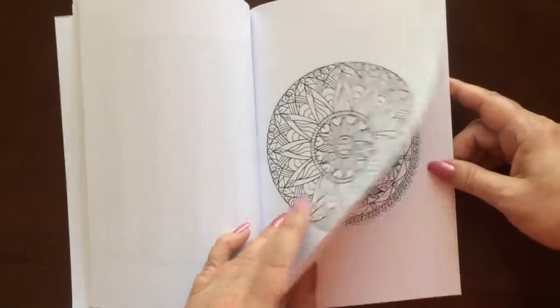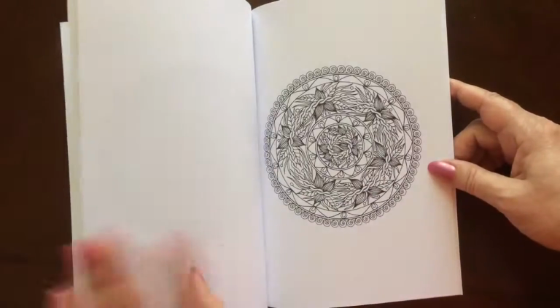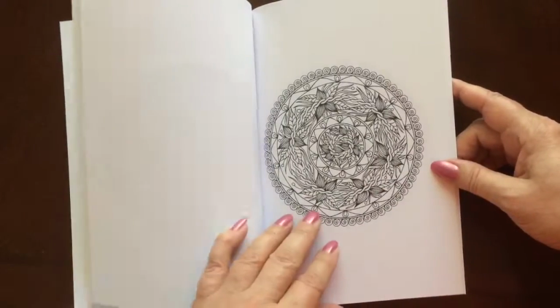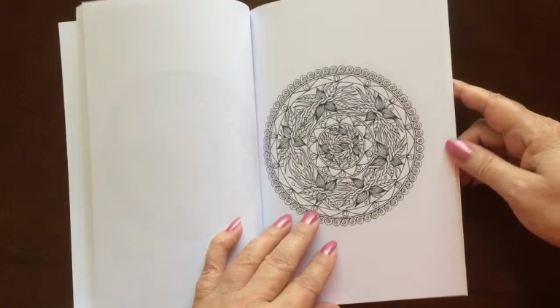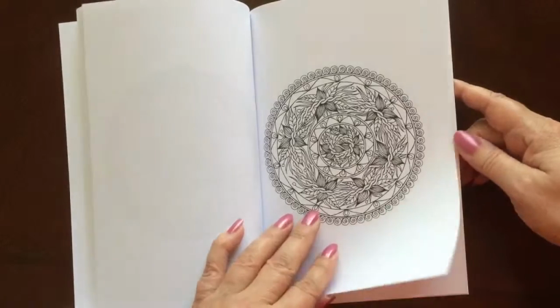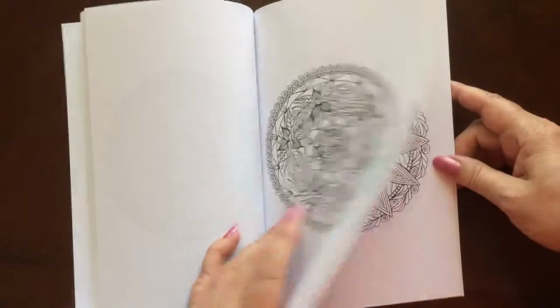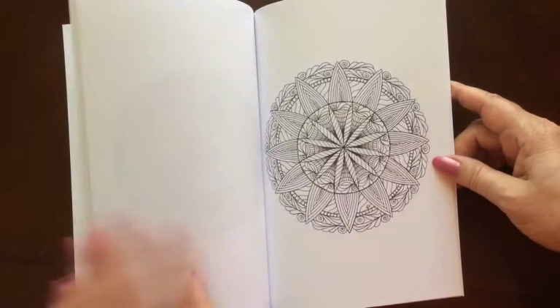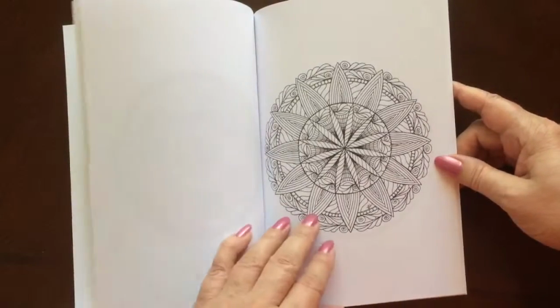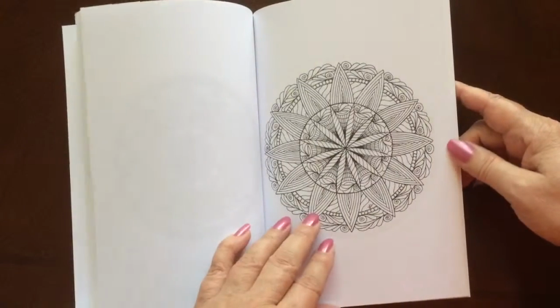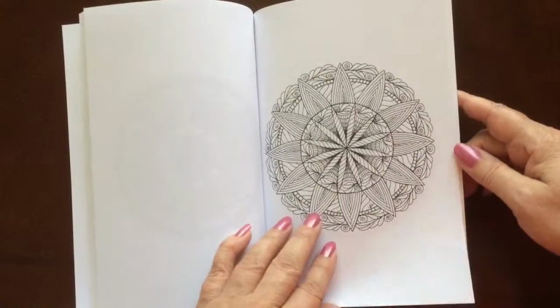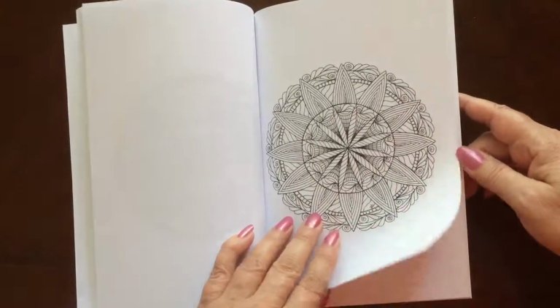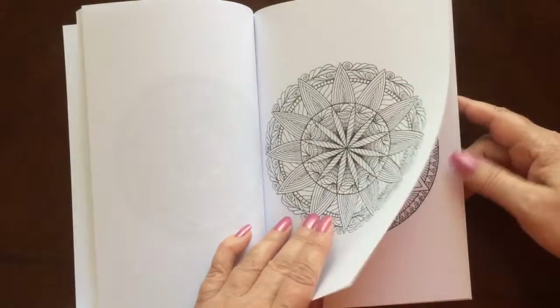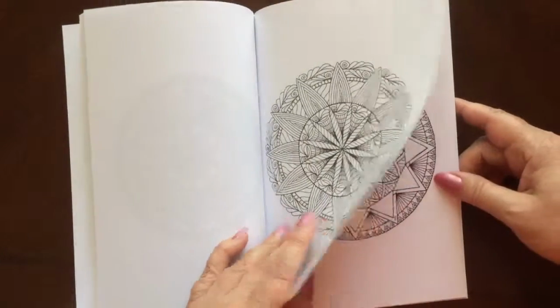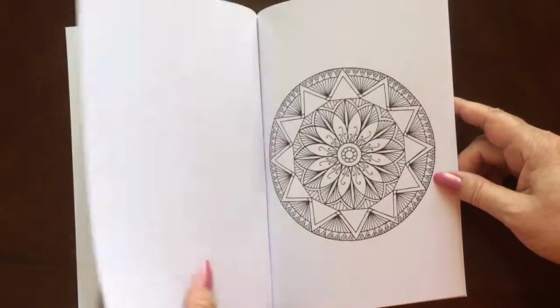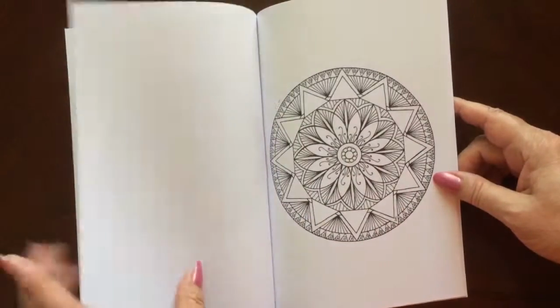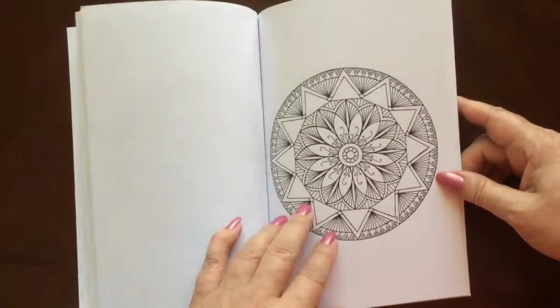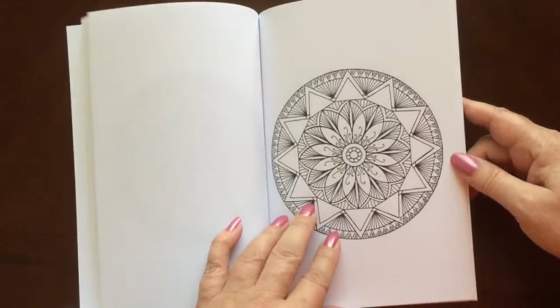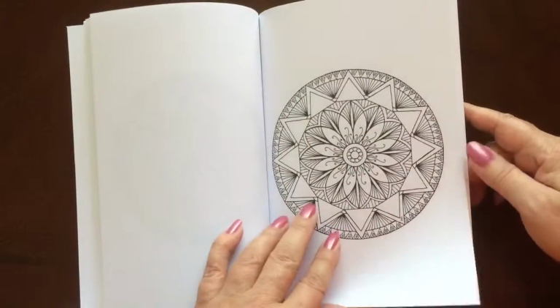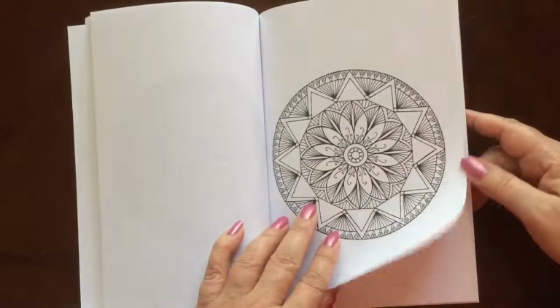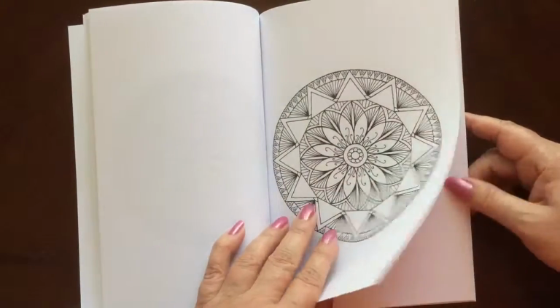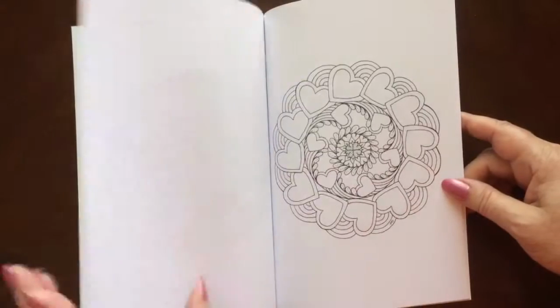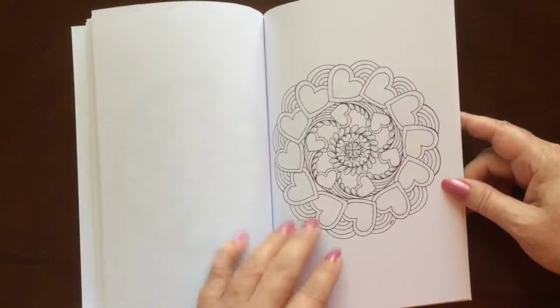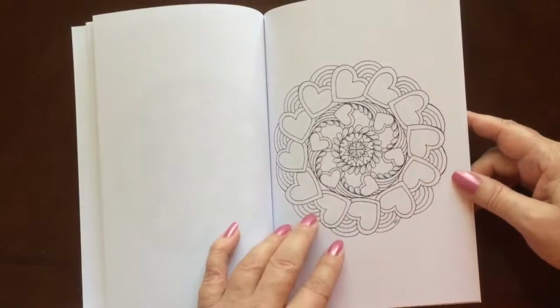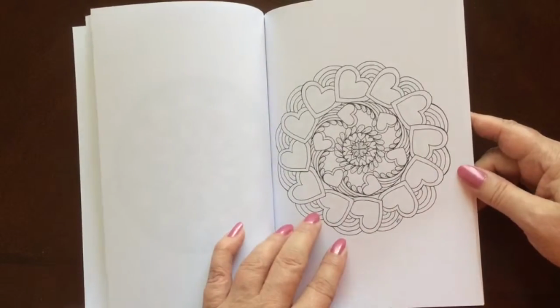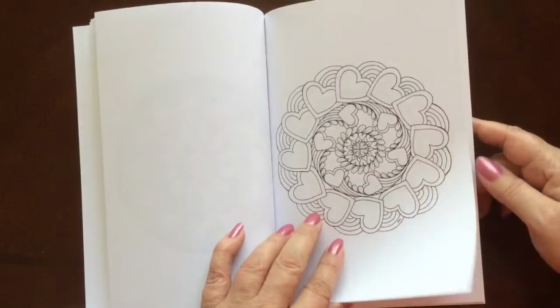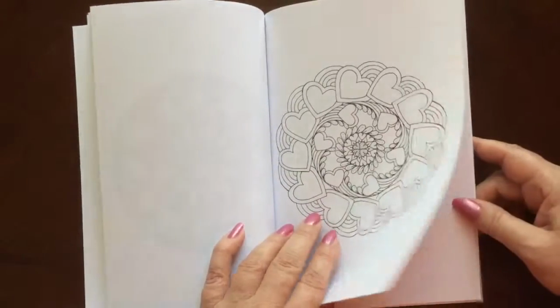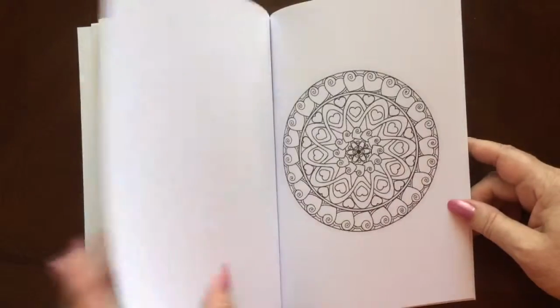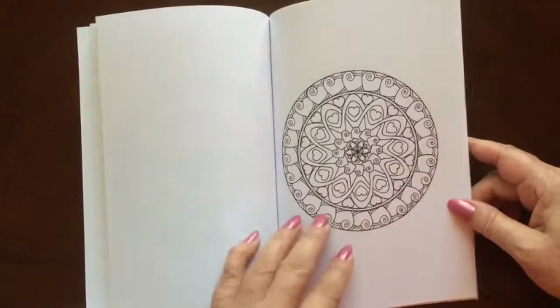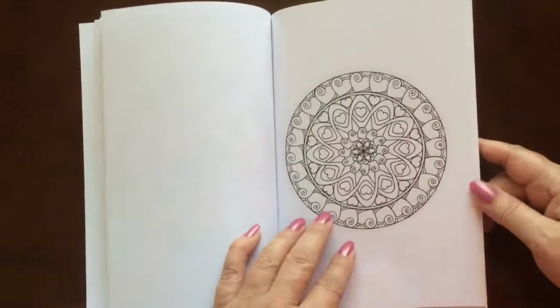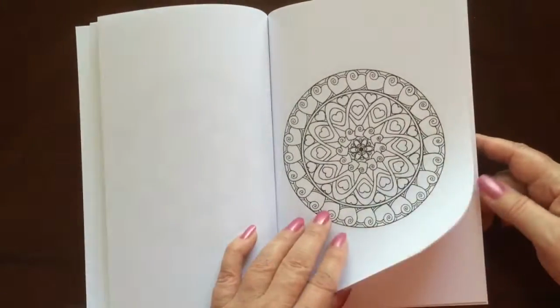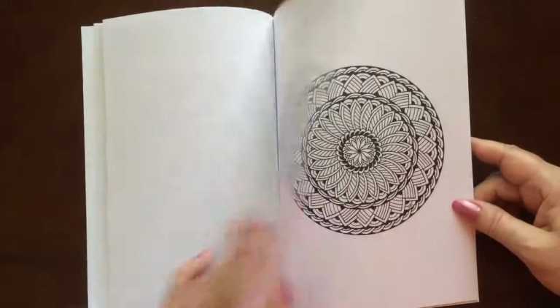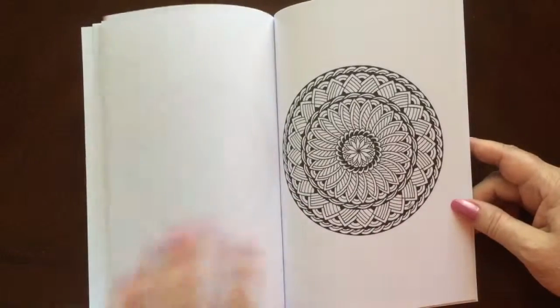All the illustrations are single-sided. If you use markers, please put in a piece of card stock or an extra couple sheets of paper so you don't have bleed-through to the next page.